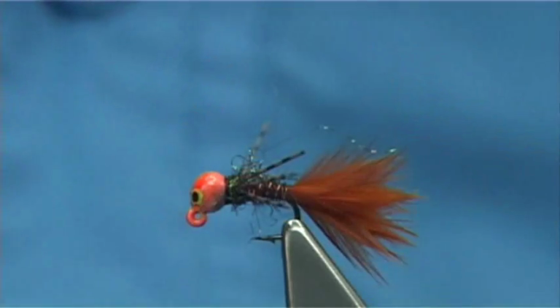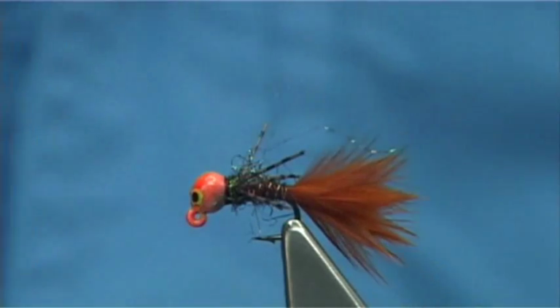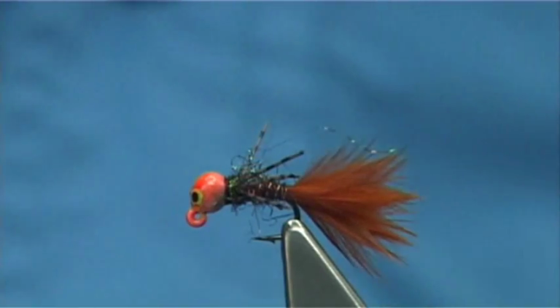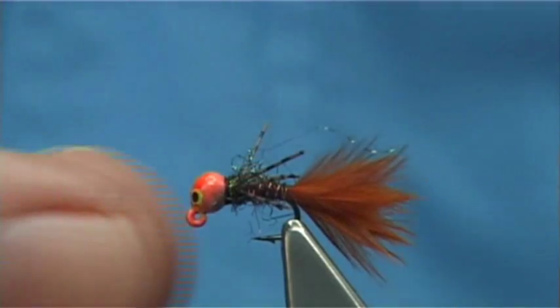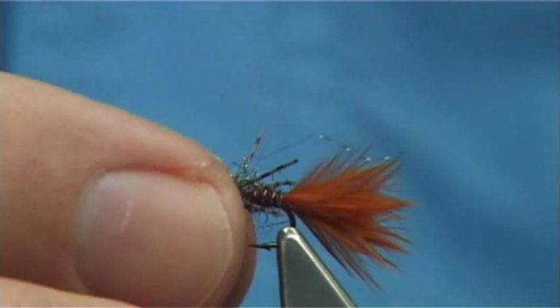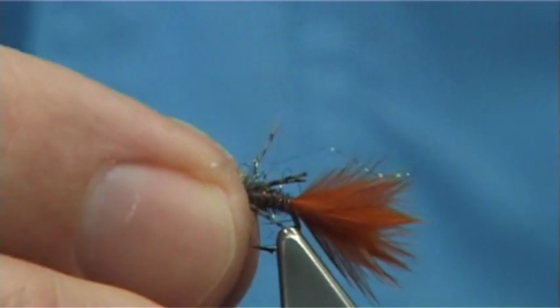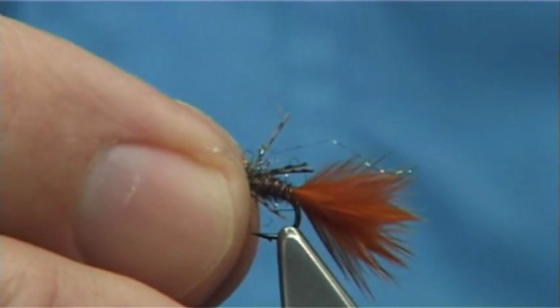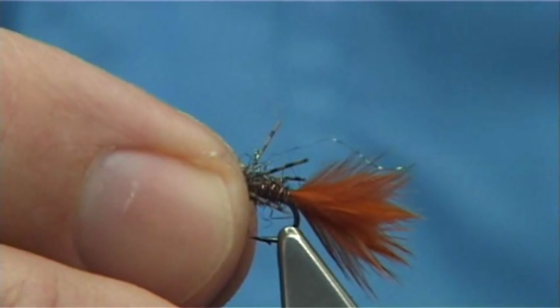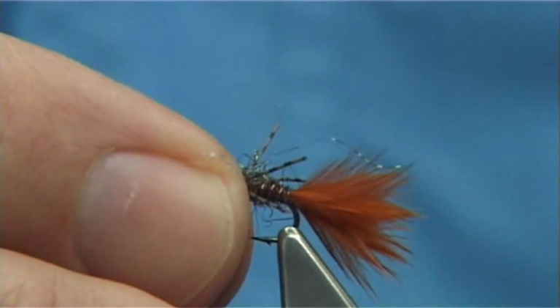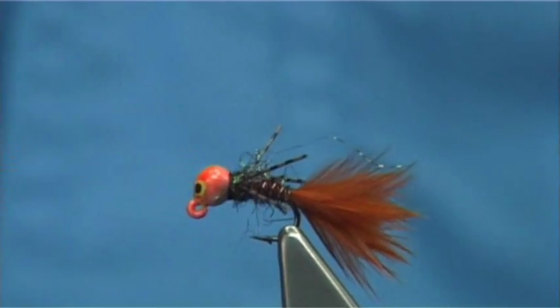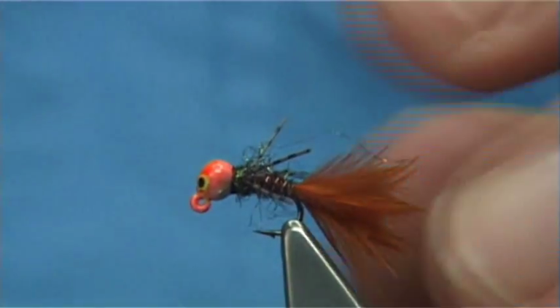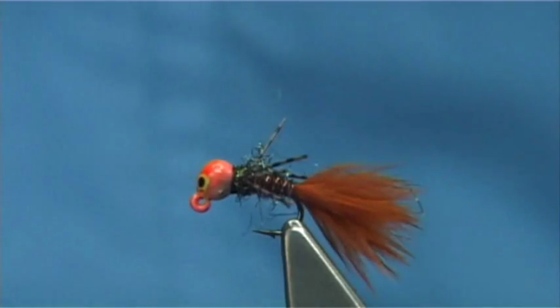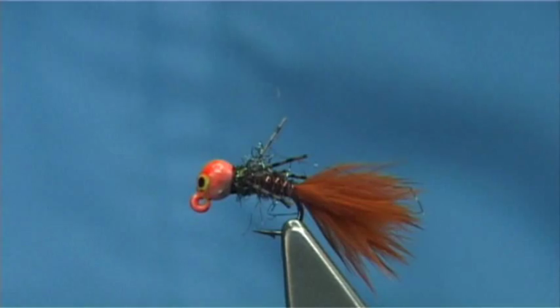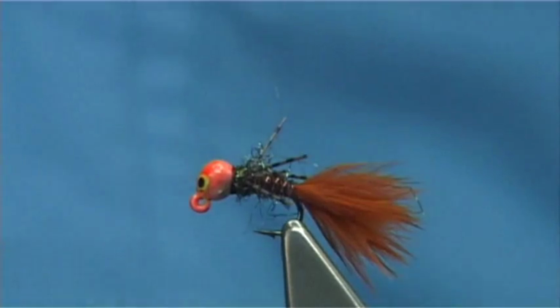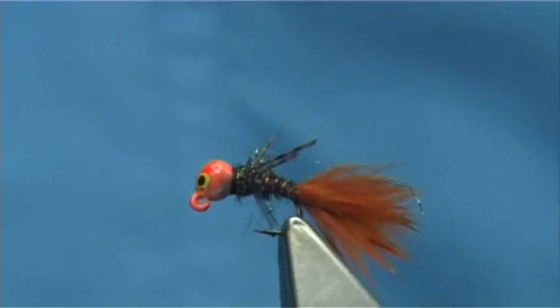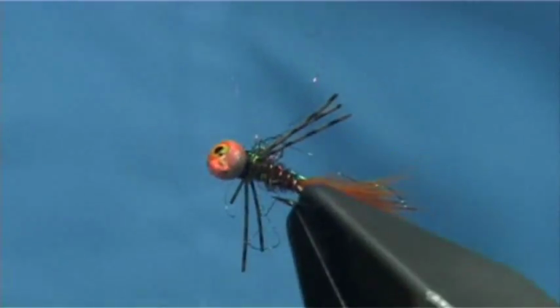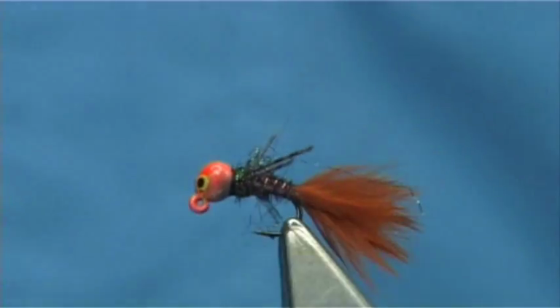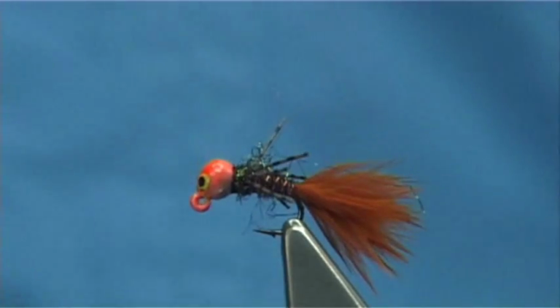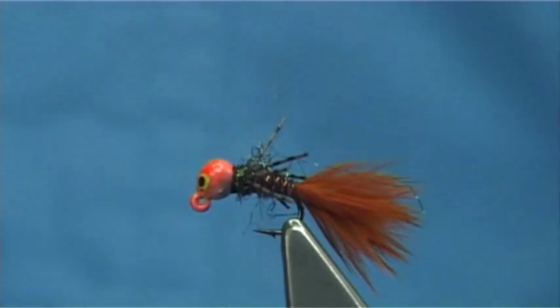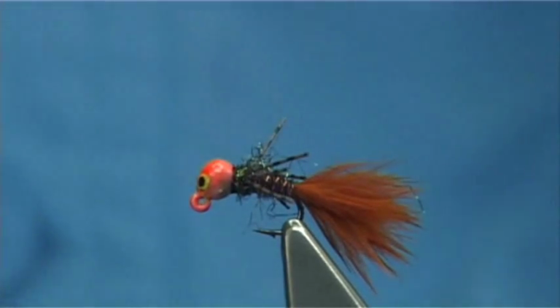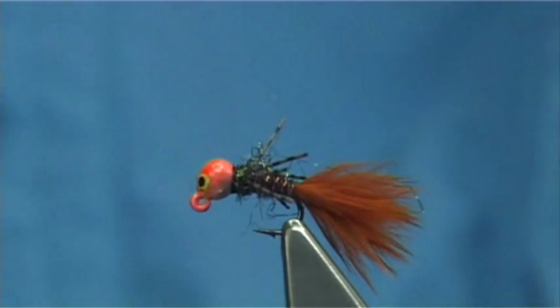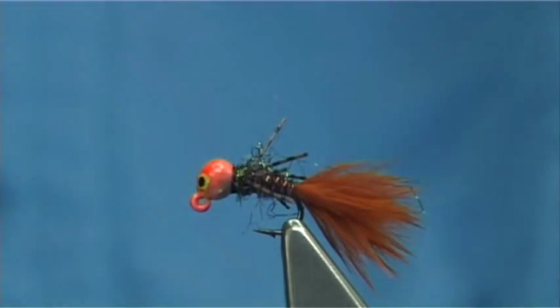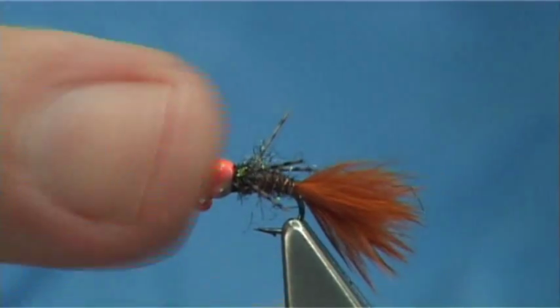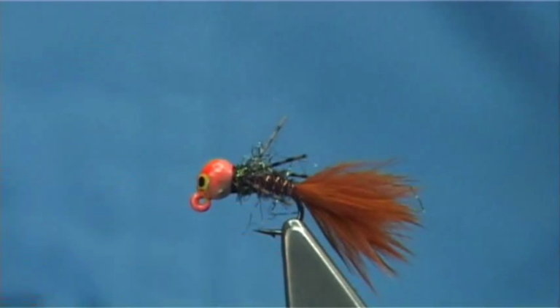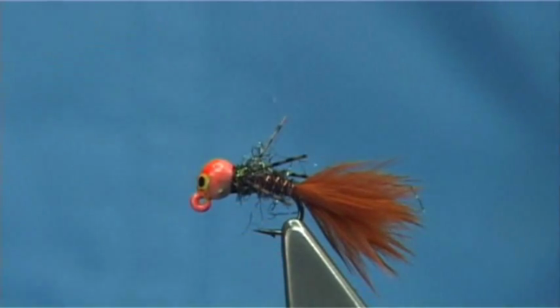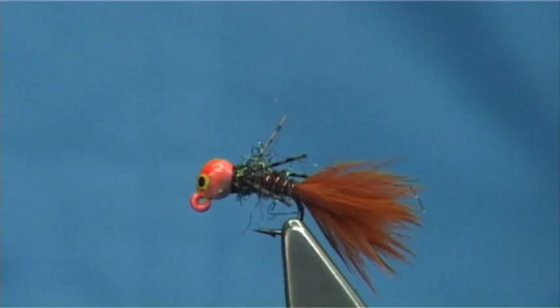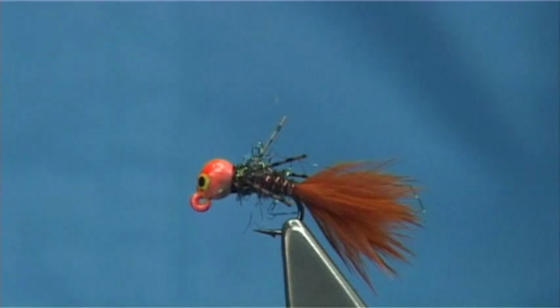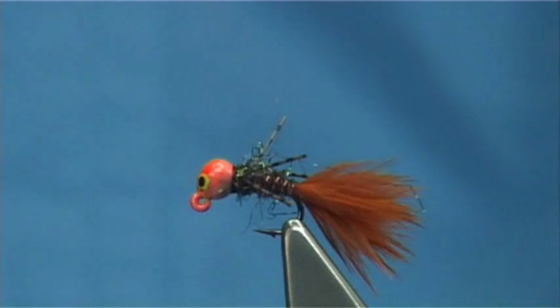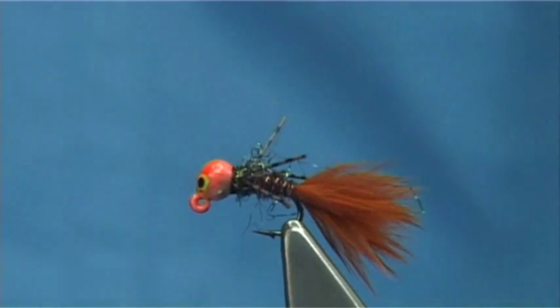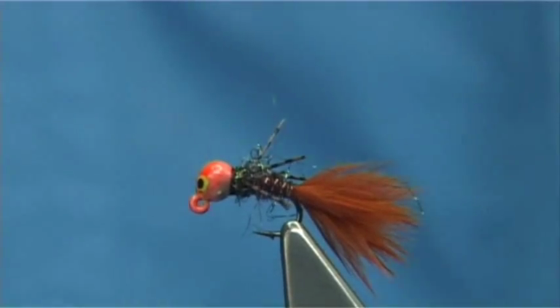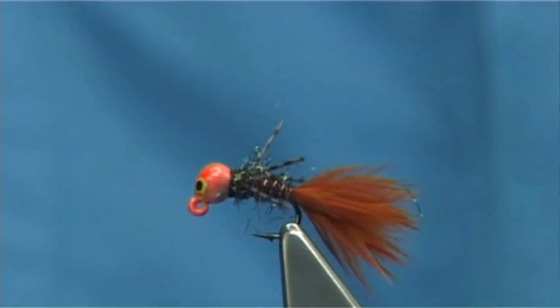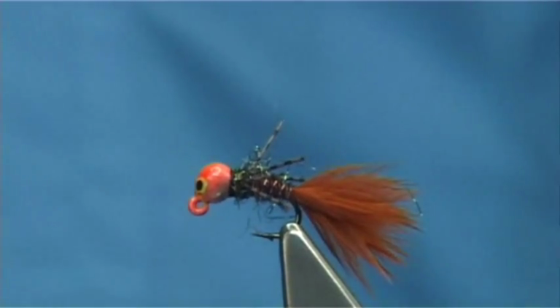And there you go — that's your small jig head pheasant tail. If you're into a bit of fun fishing, then give it a go and I'm sure you'll catch fish on it.